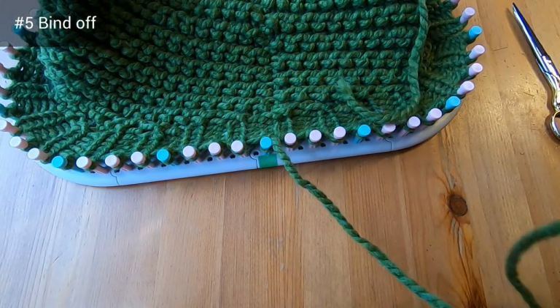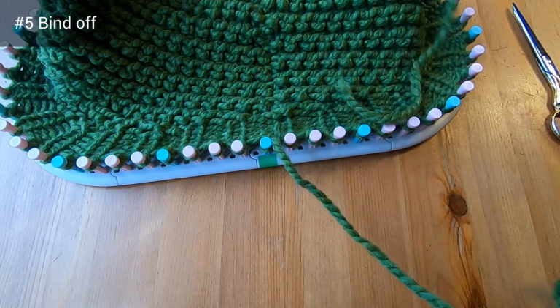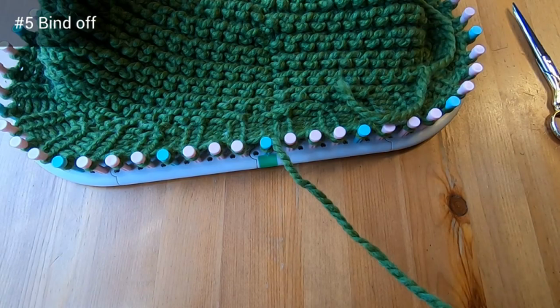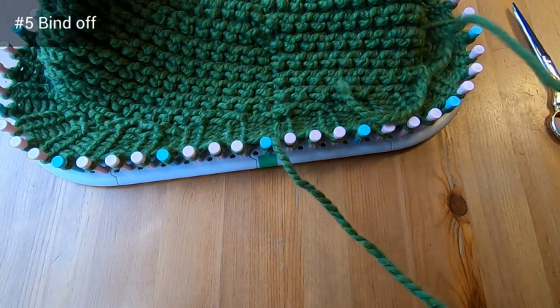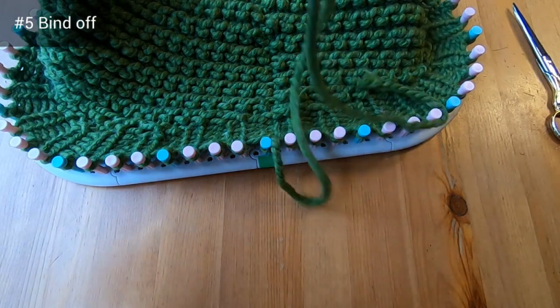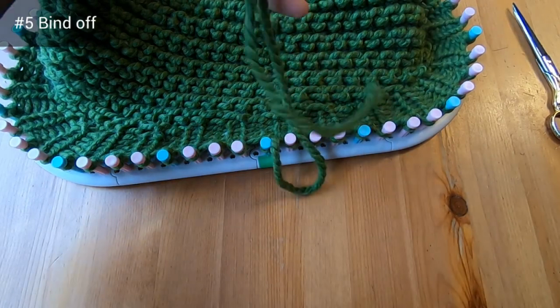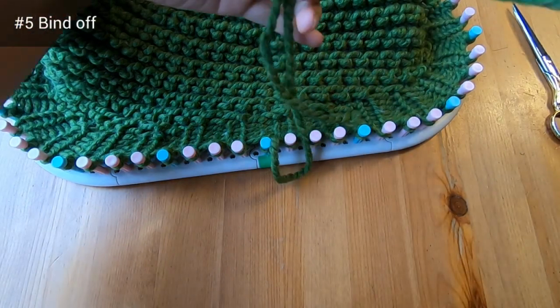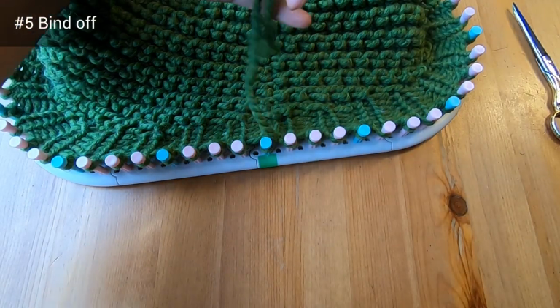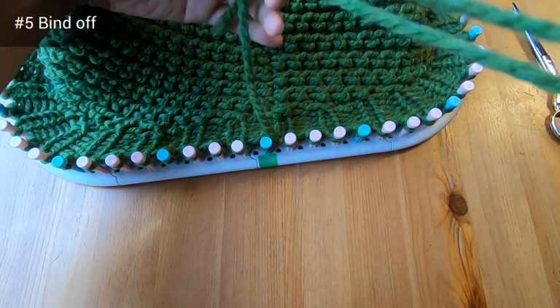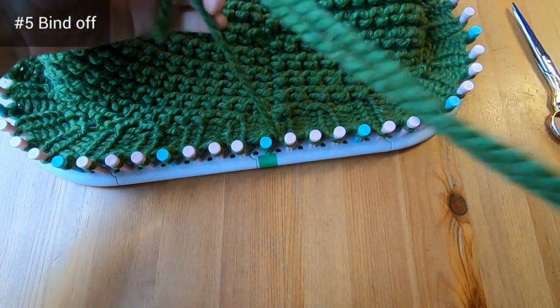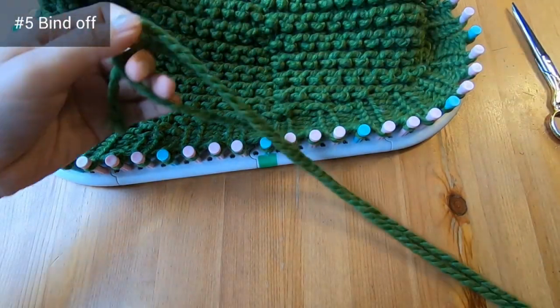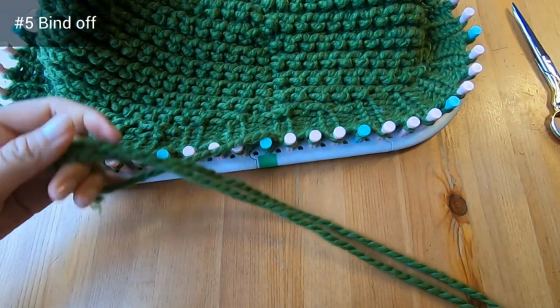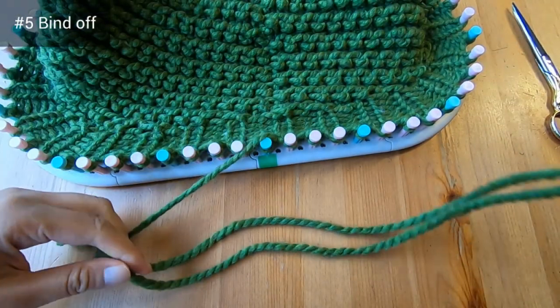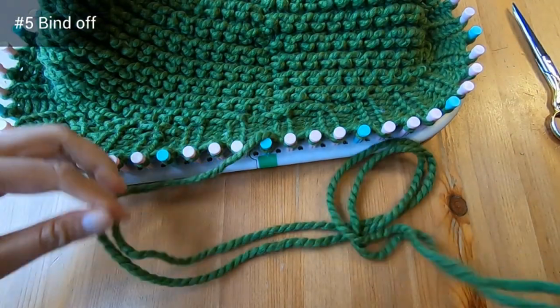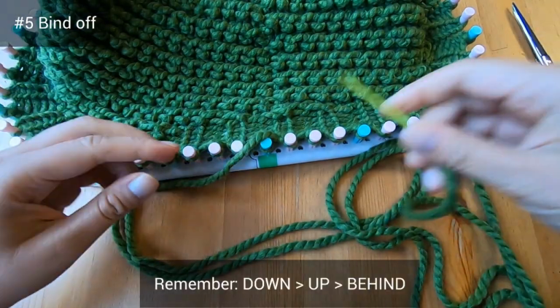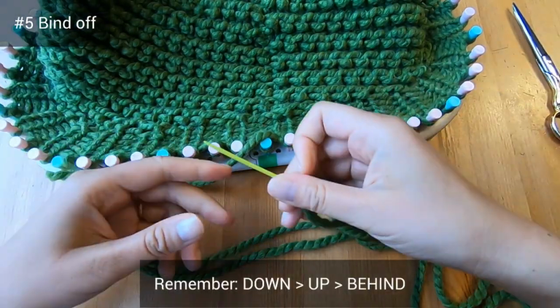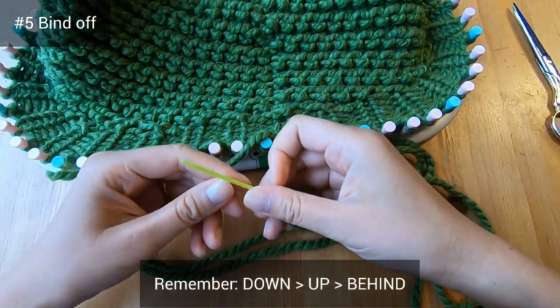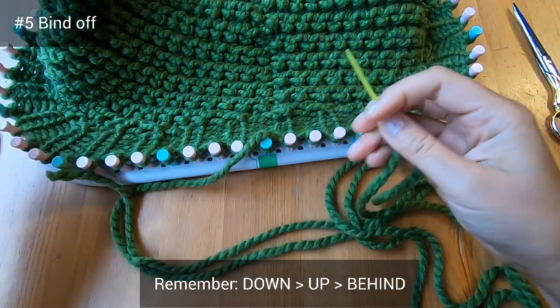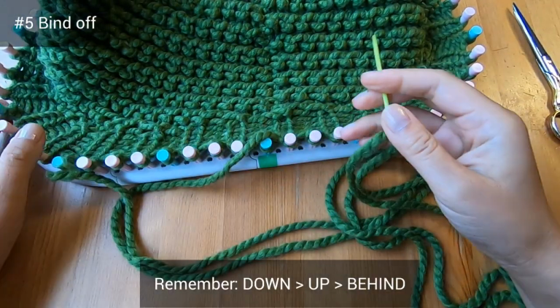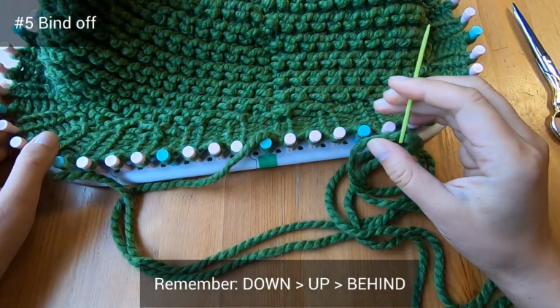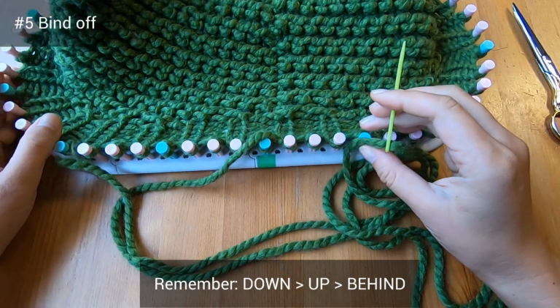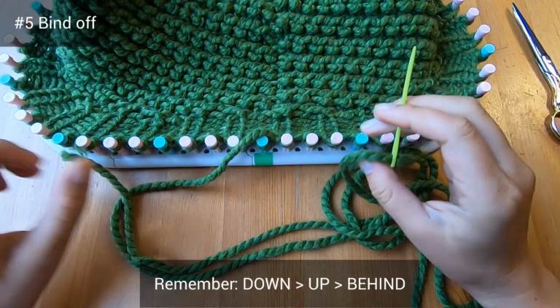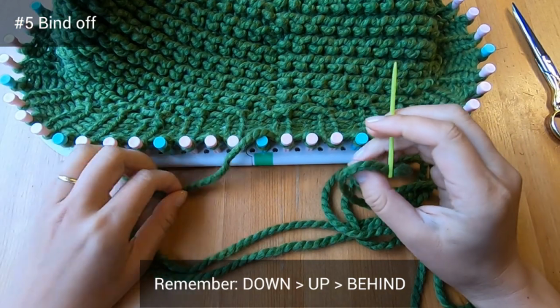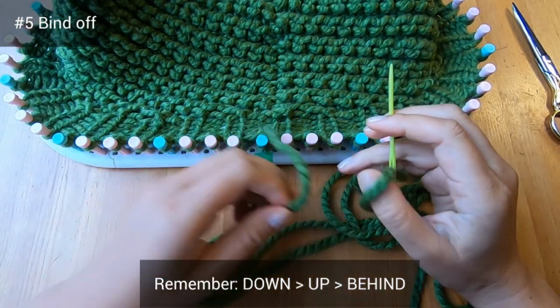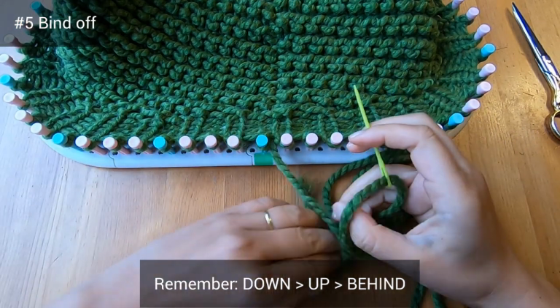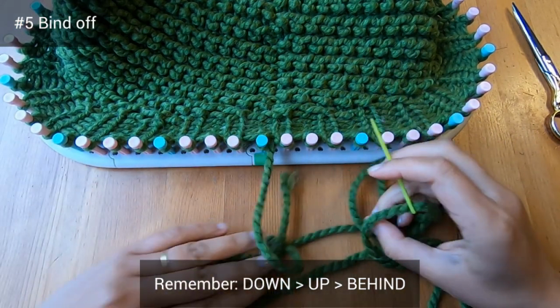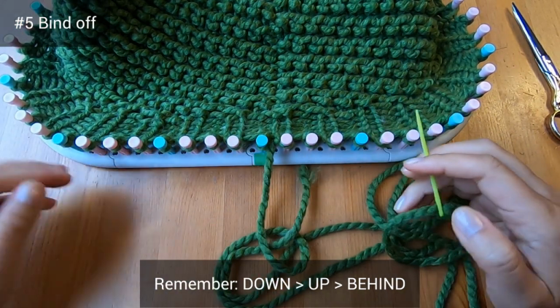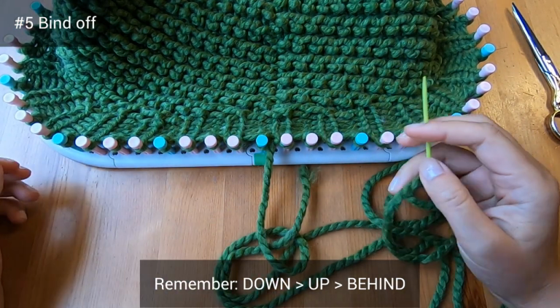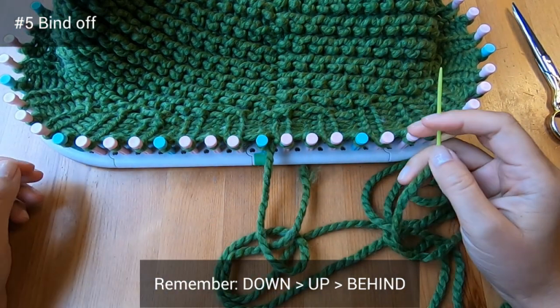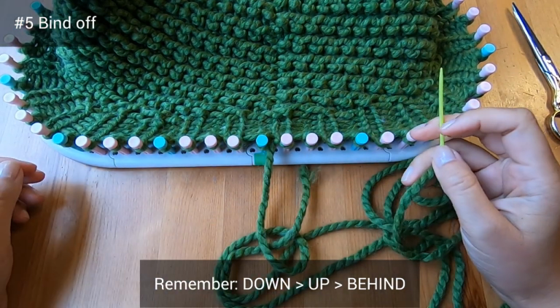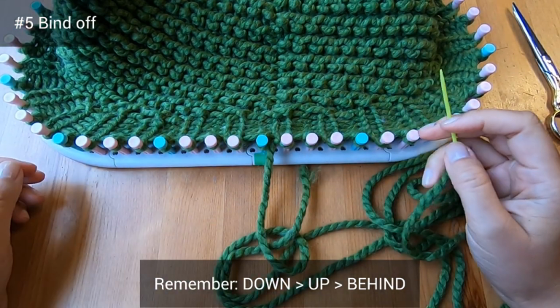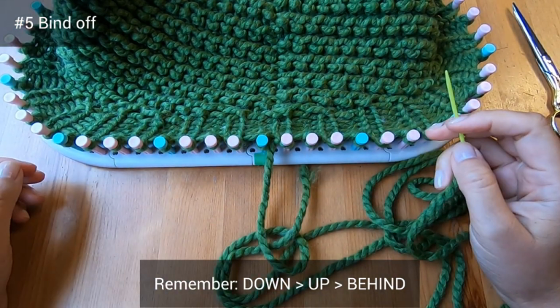What's important for this stretchy bind off is that you remember these three words: down, up, behind.